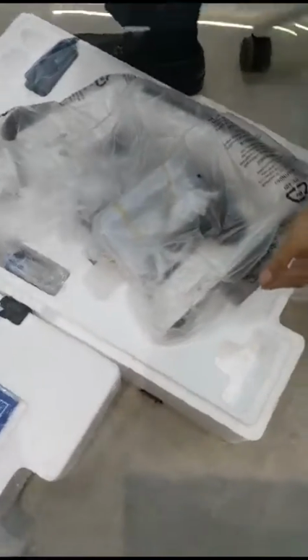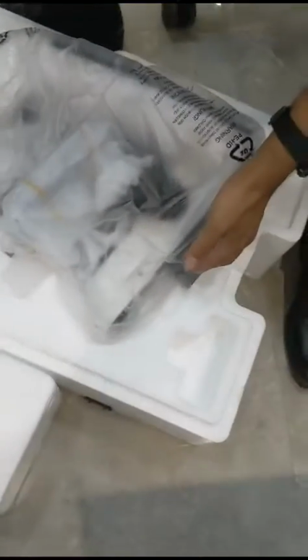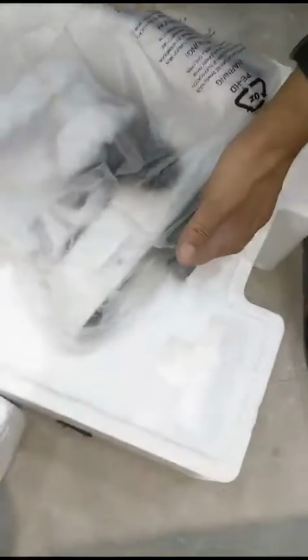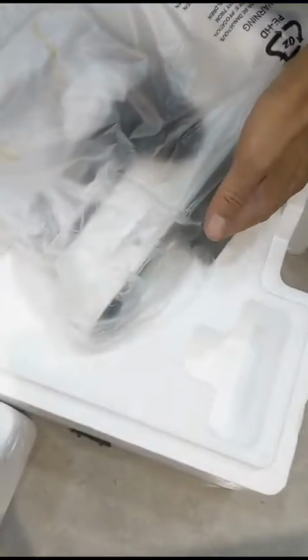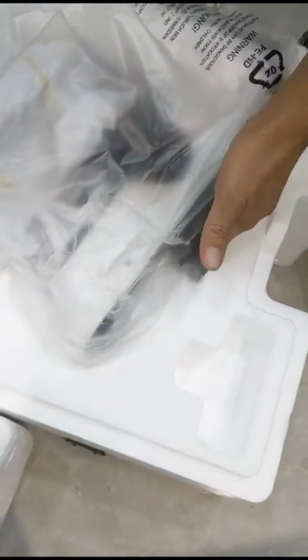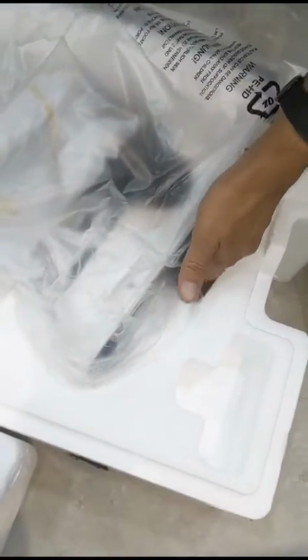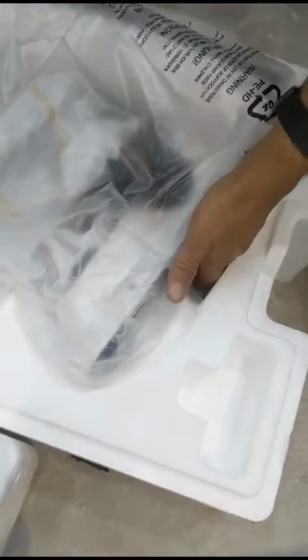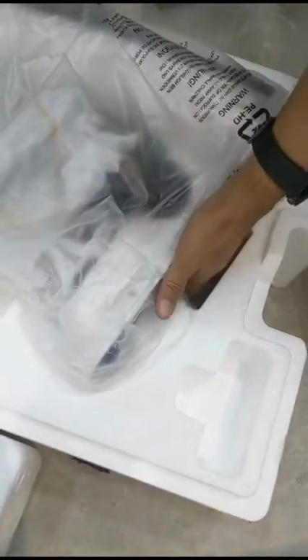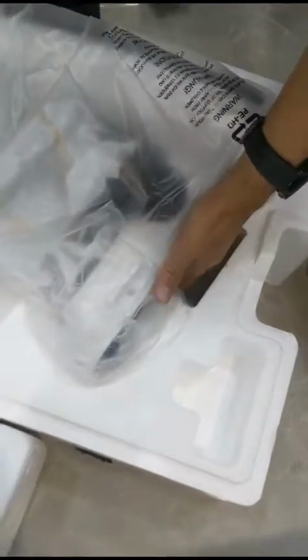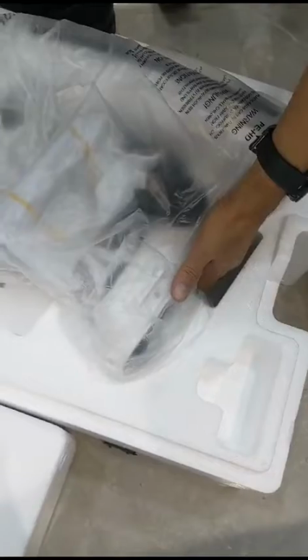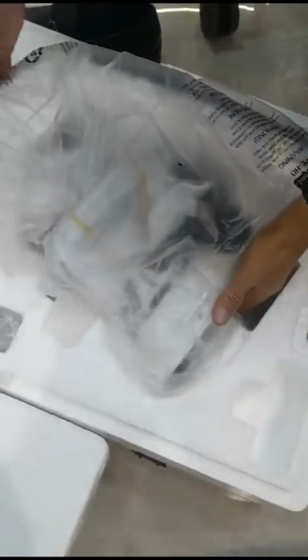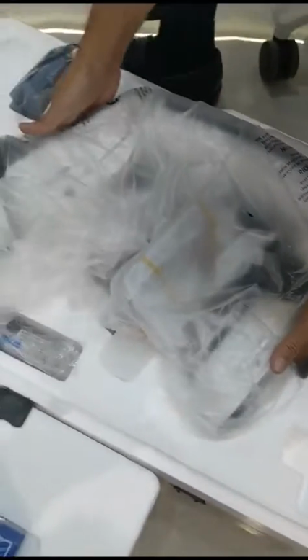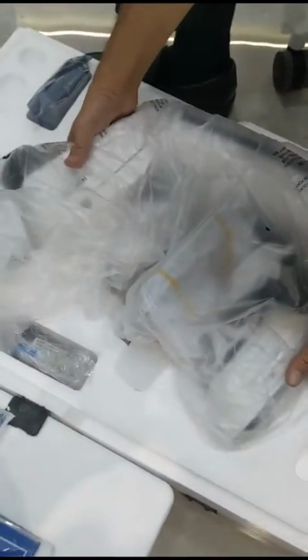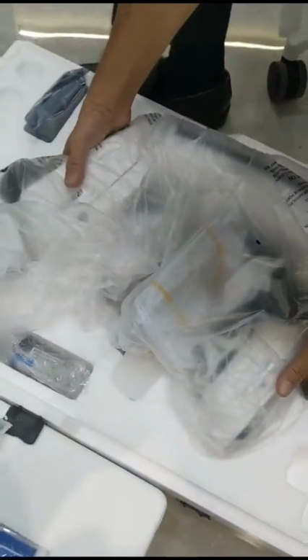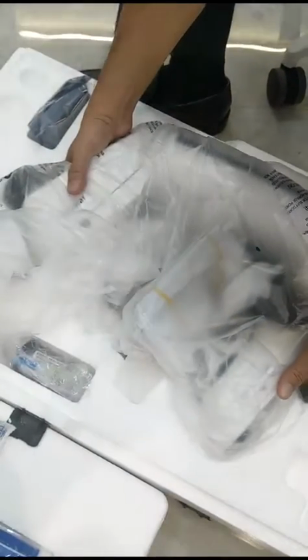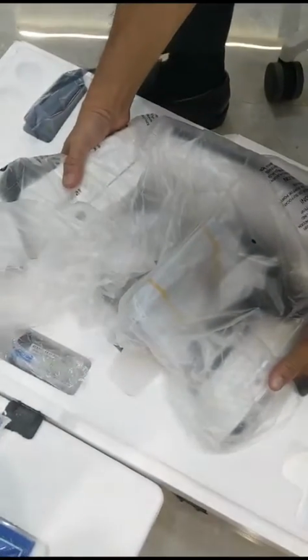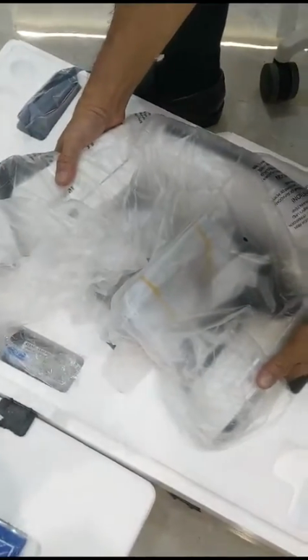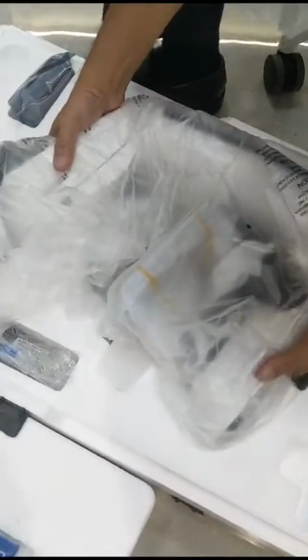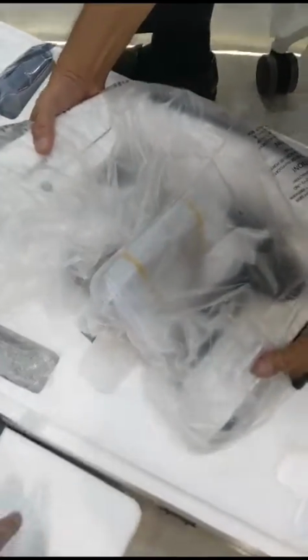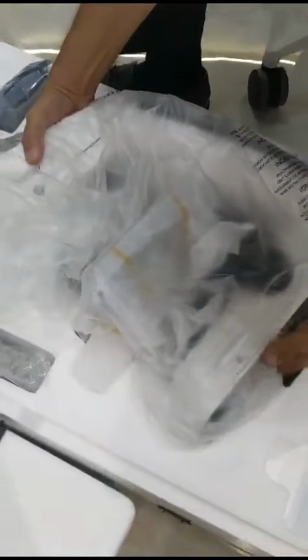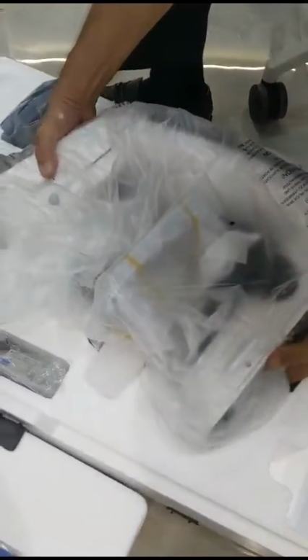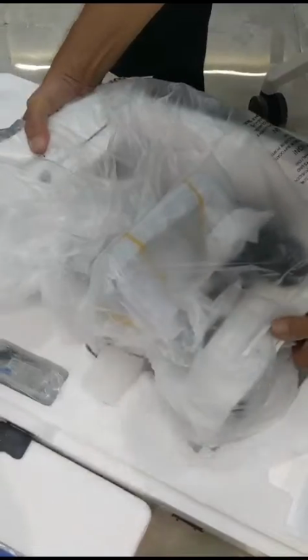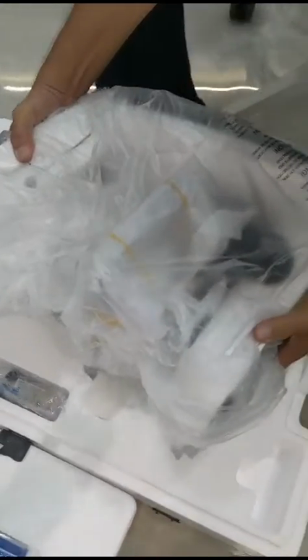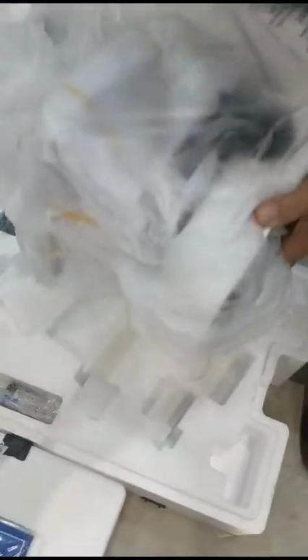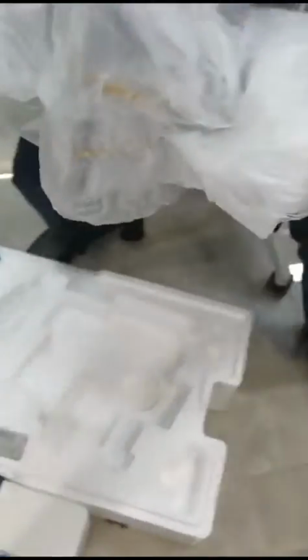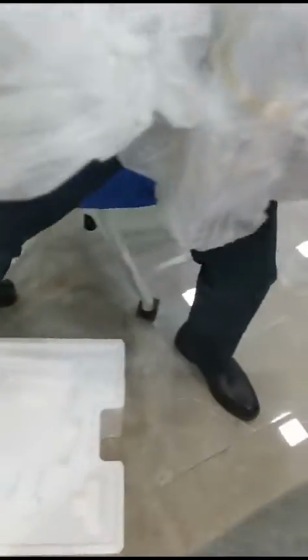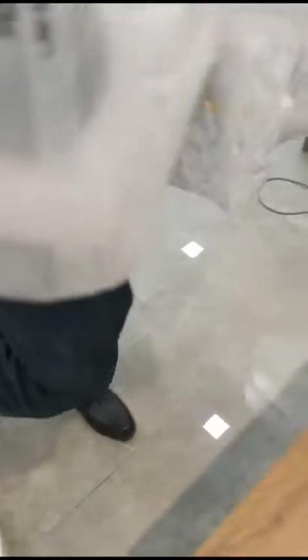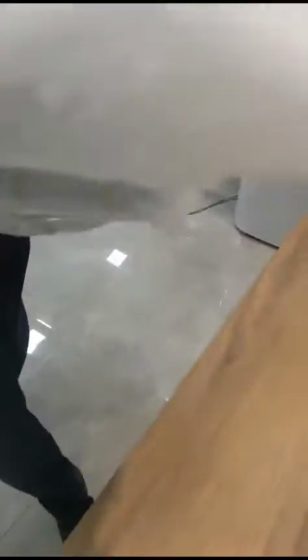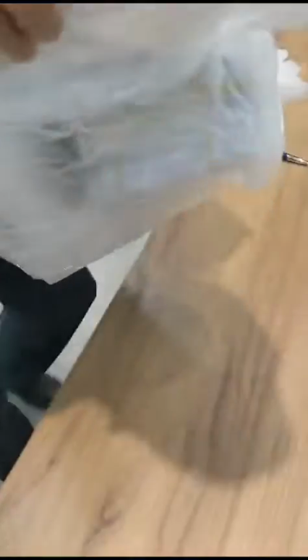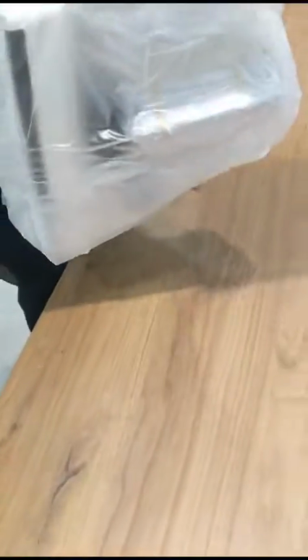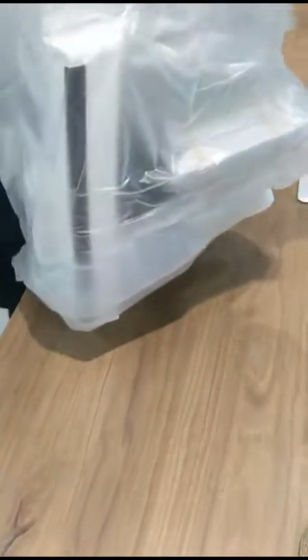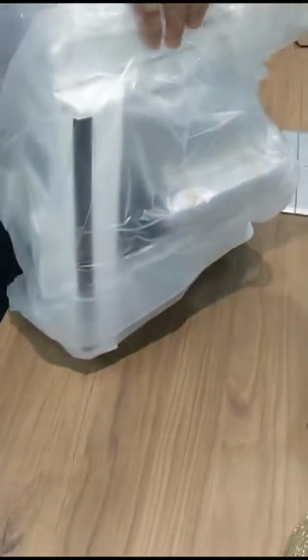Remember to hold the microscope here with your left hand and your right hand on the trinocular tube. Straight vertically lift the microscope and put it on the table.